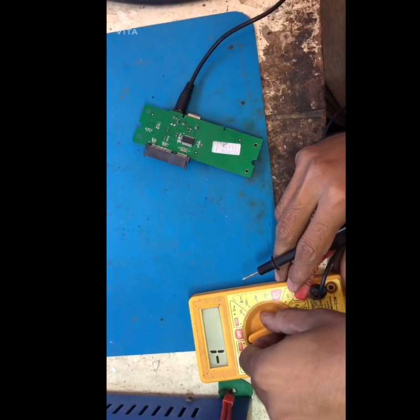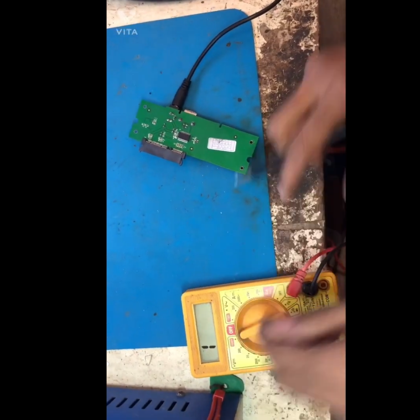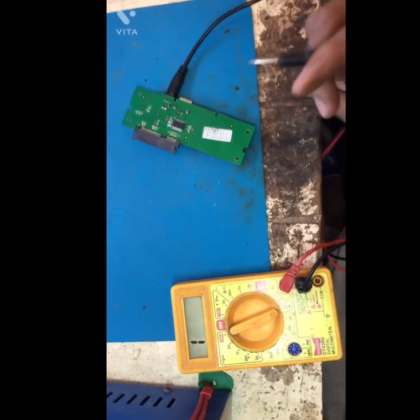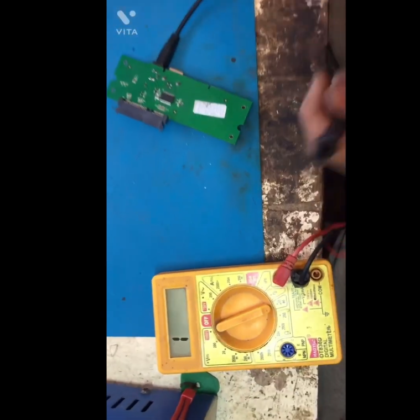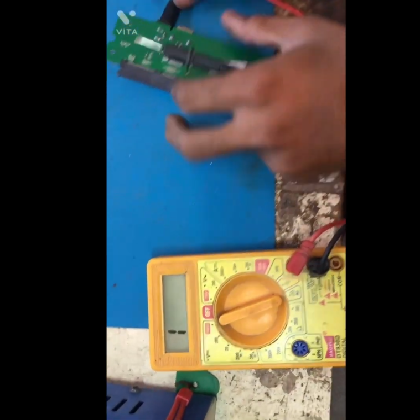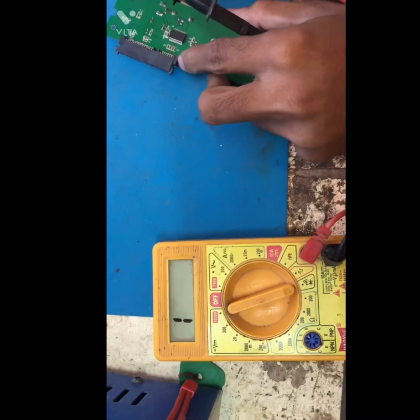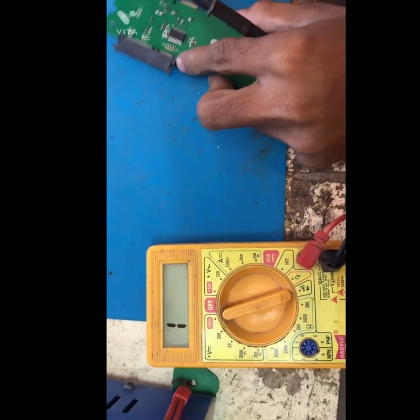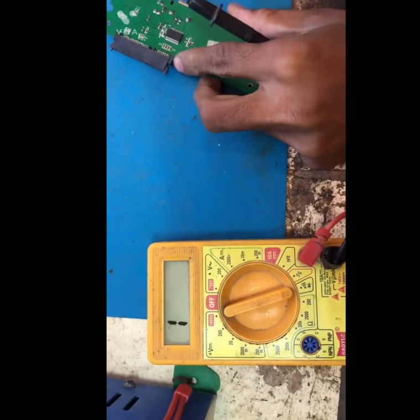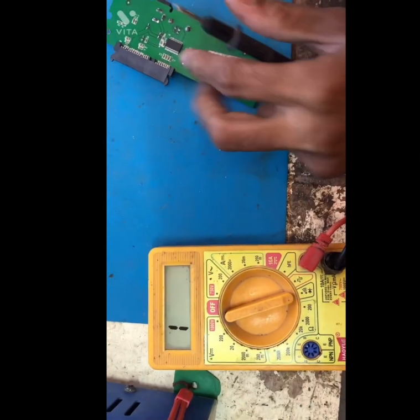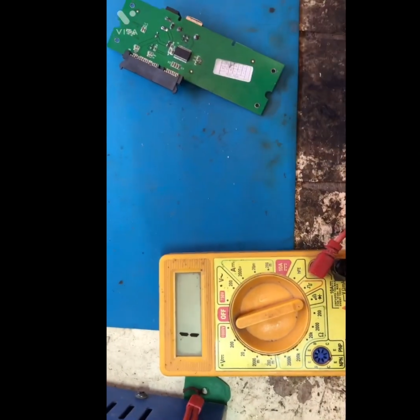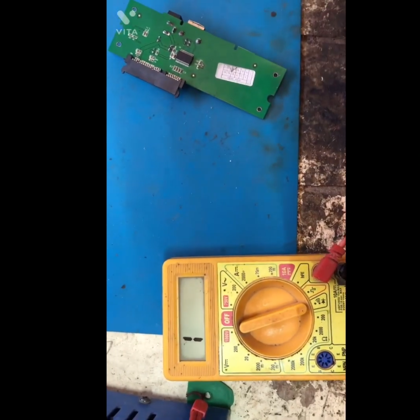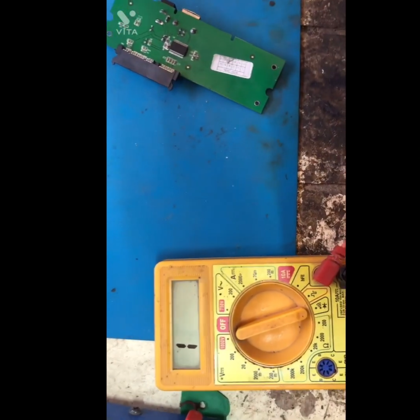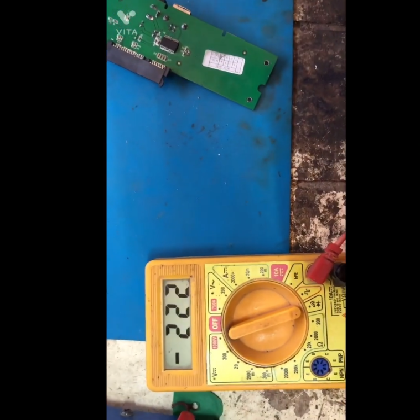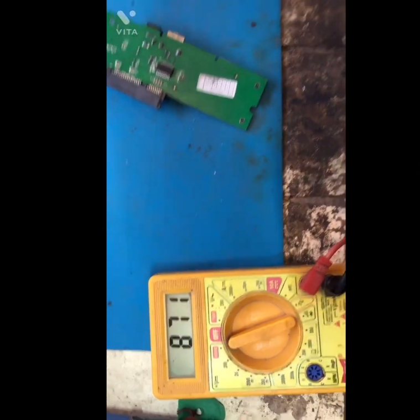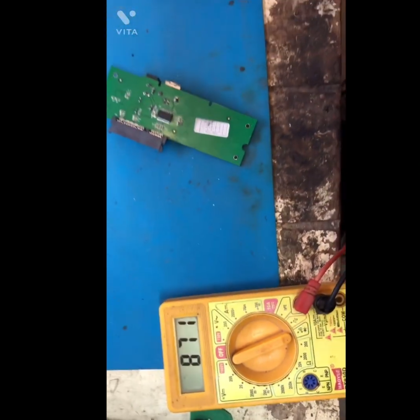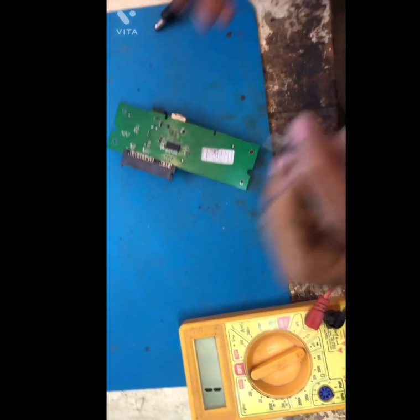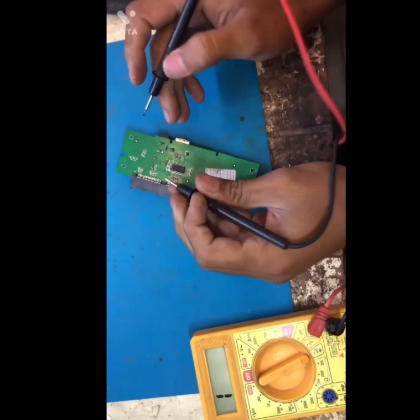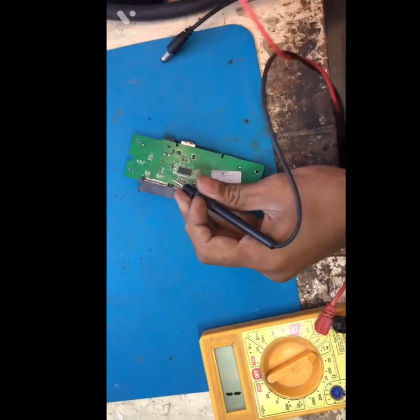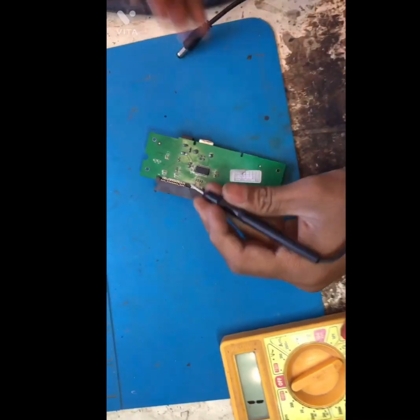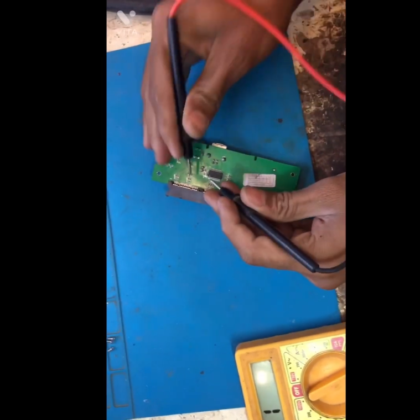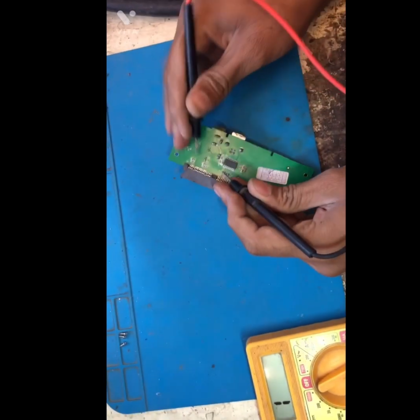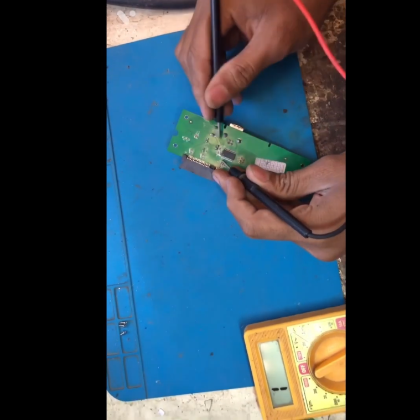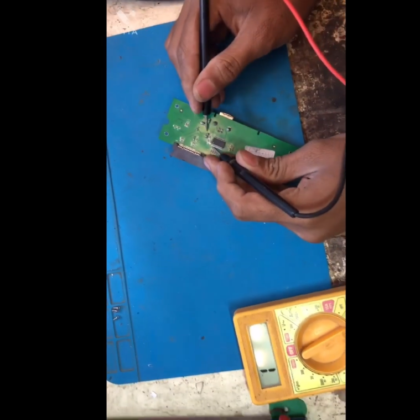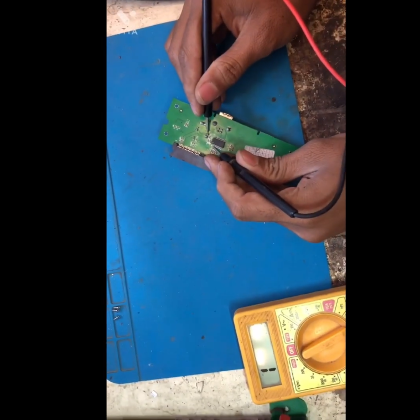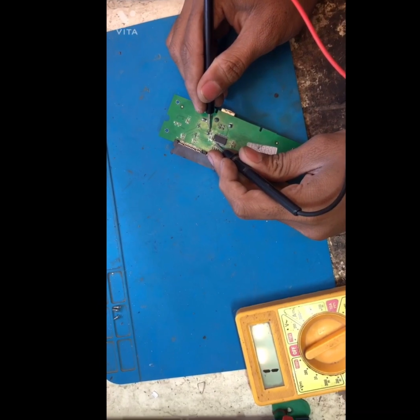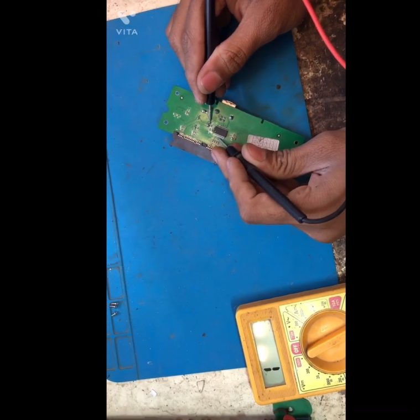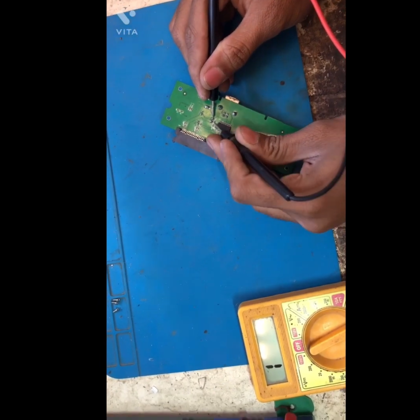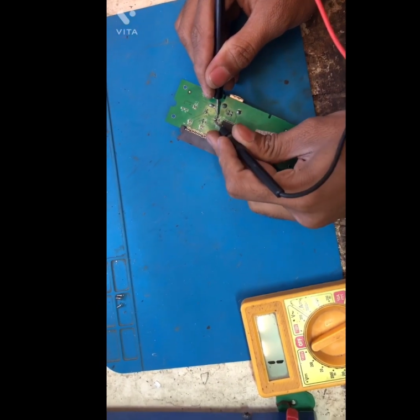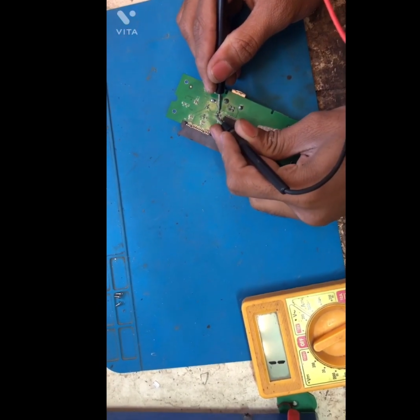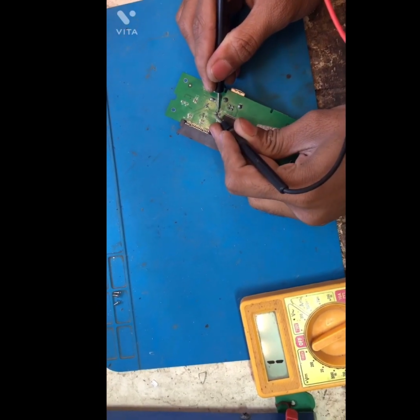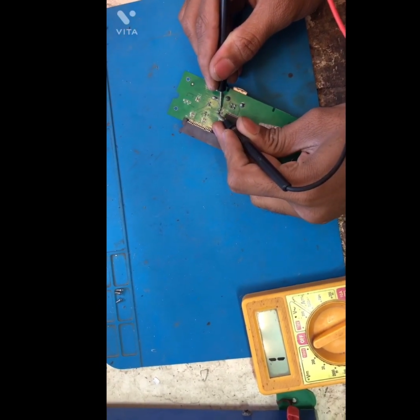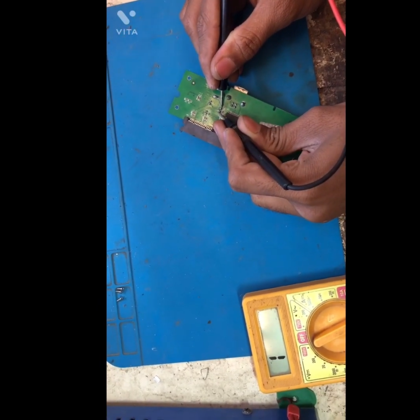Now let's set the meter to buzzer mode so we can check continuity. Now check the on/off switch points.